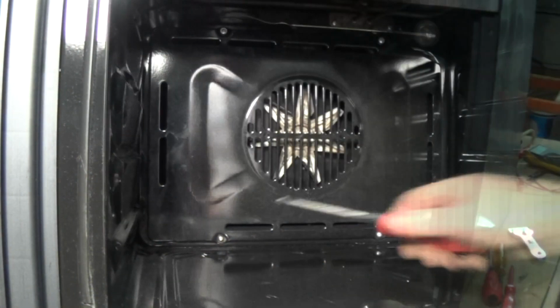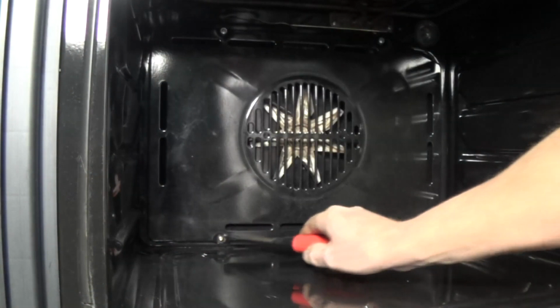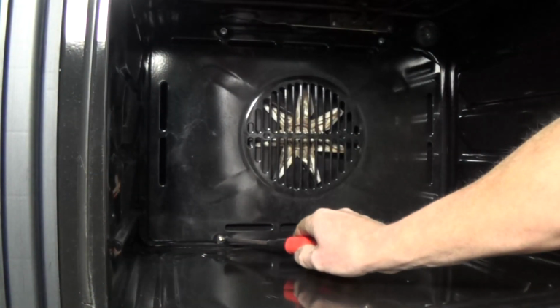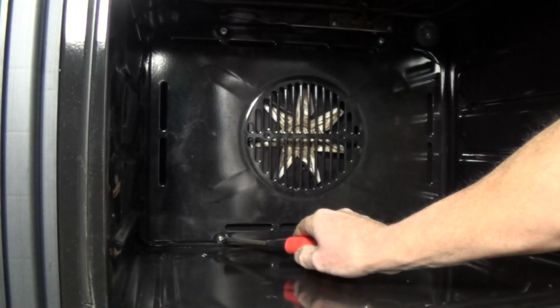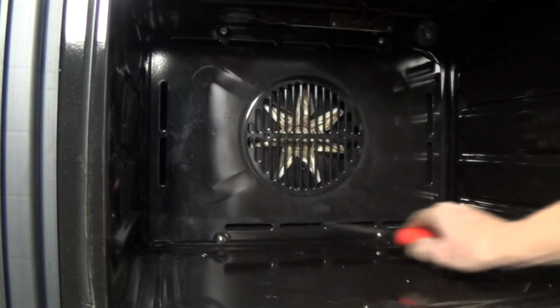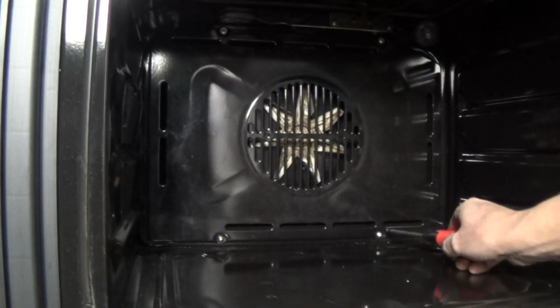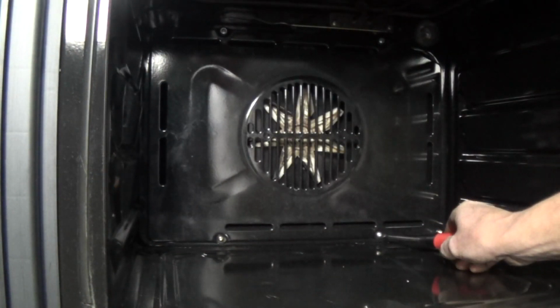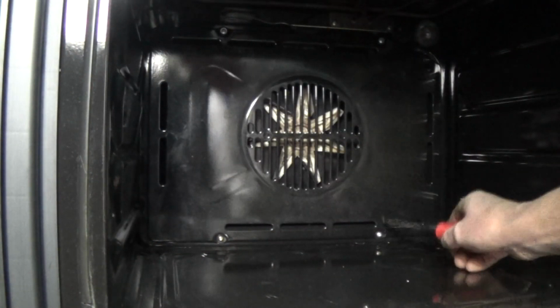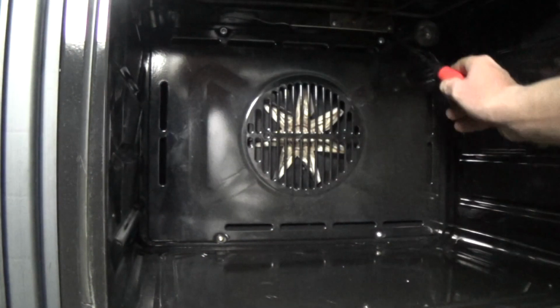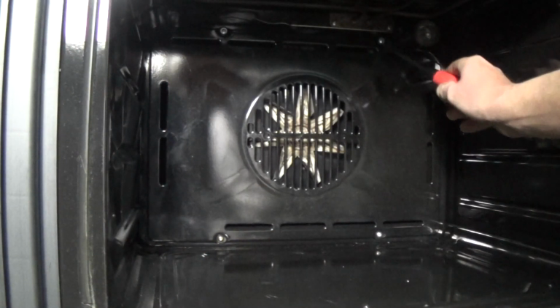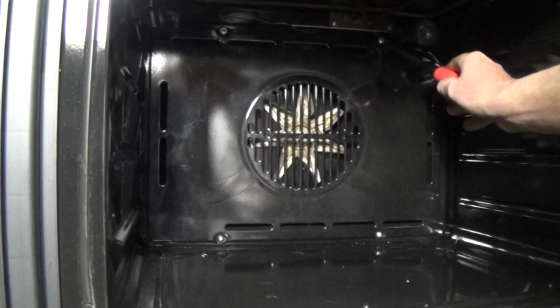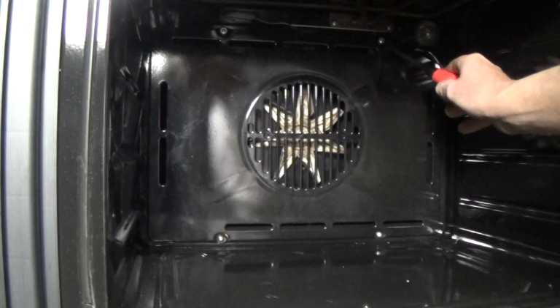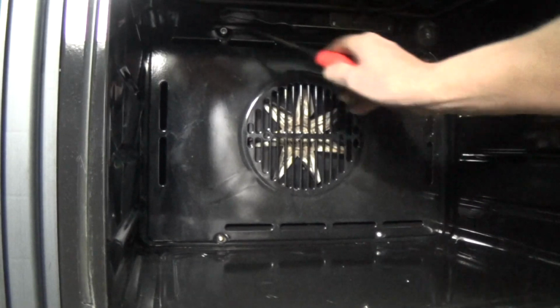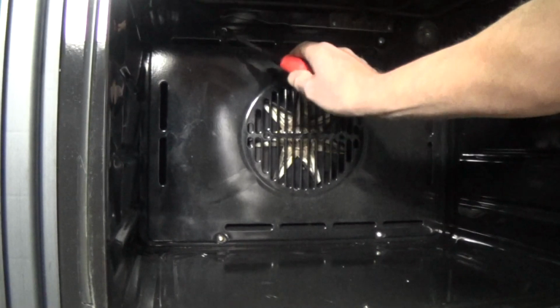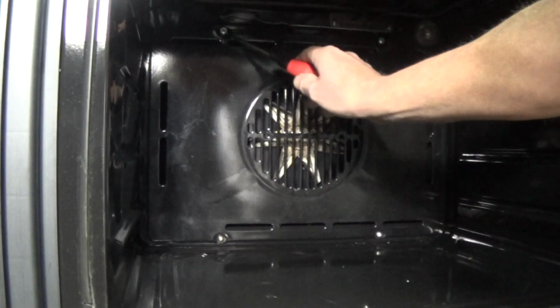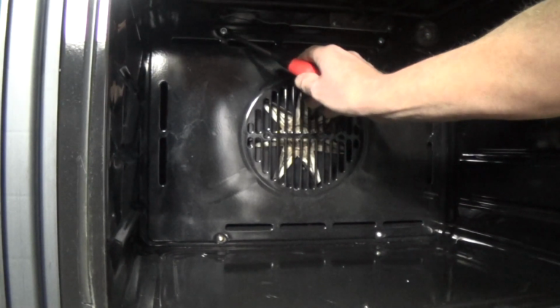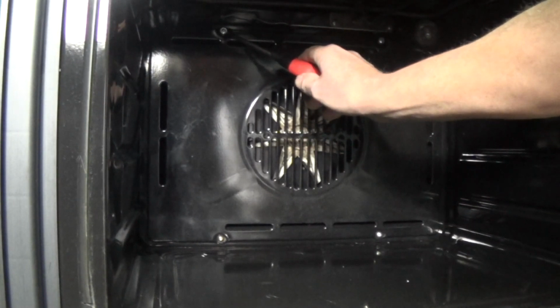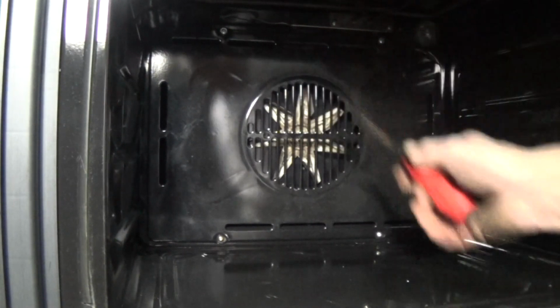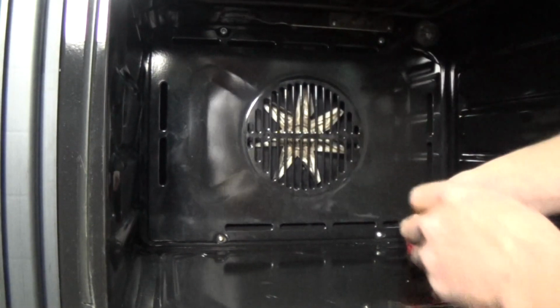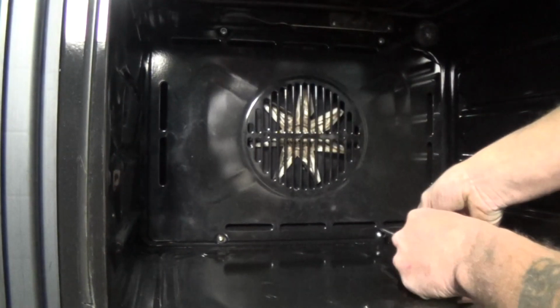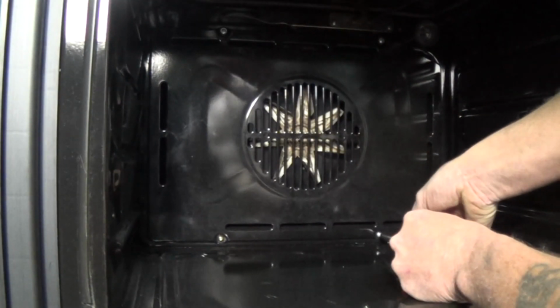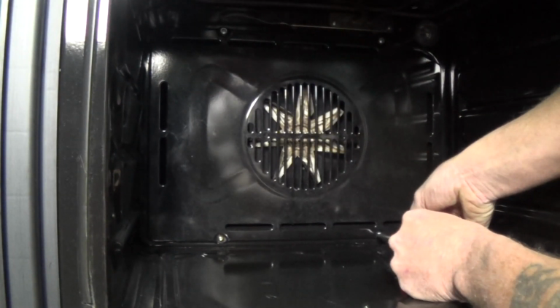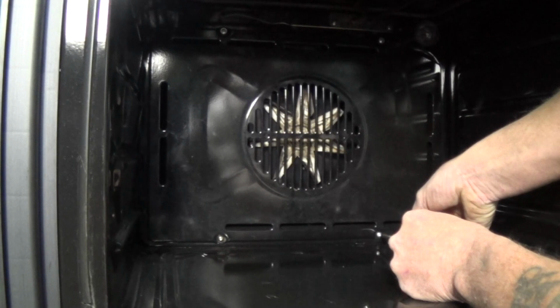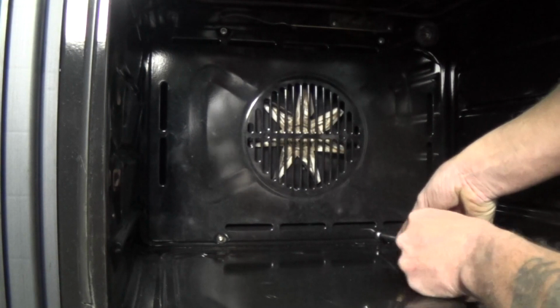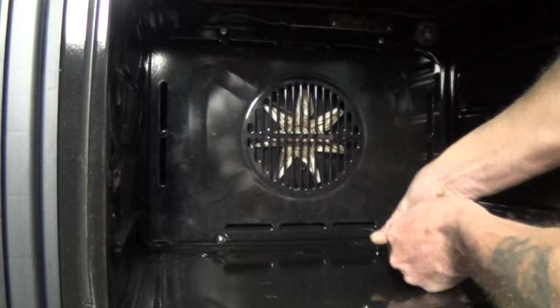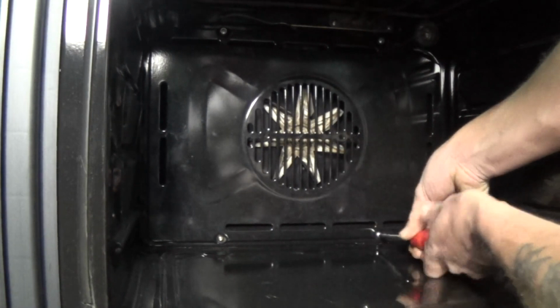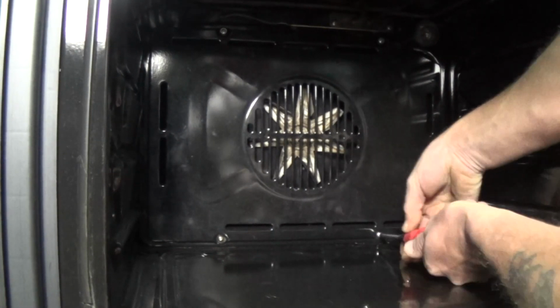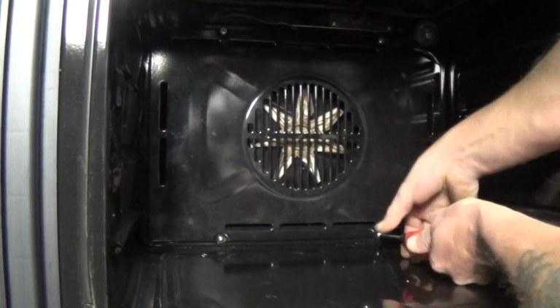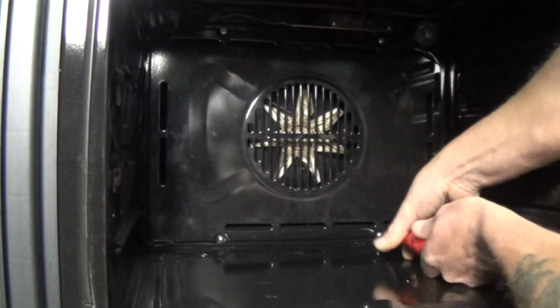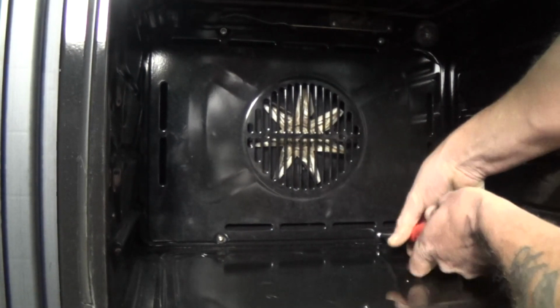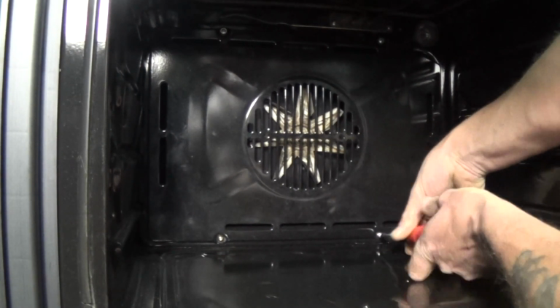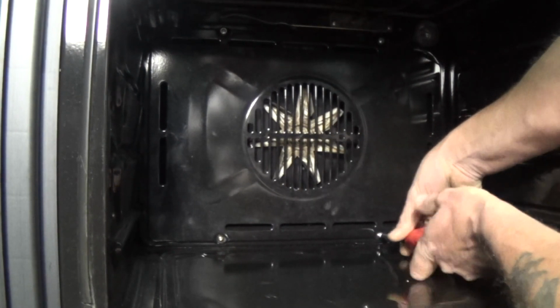This back panel is held on with four screws on this model. Some models have two screws and some have retaining bolts. Just undo the screws and then the back panel will come off.